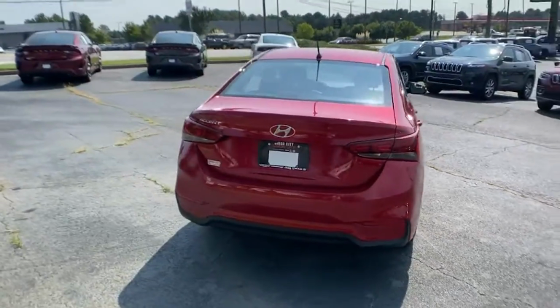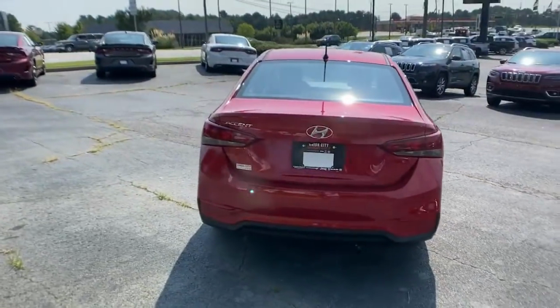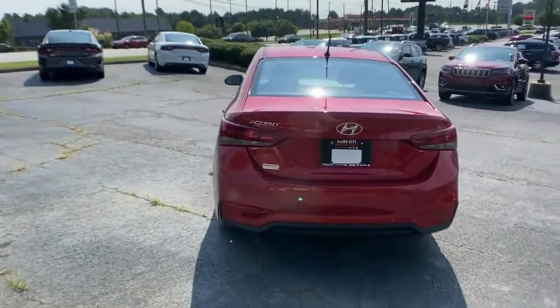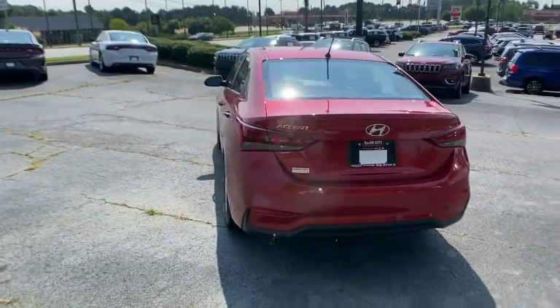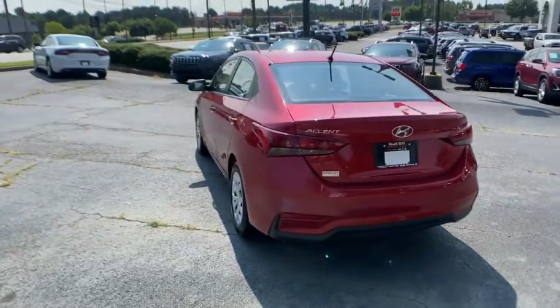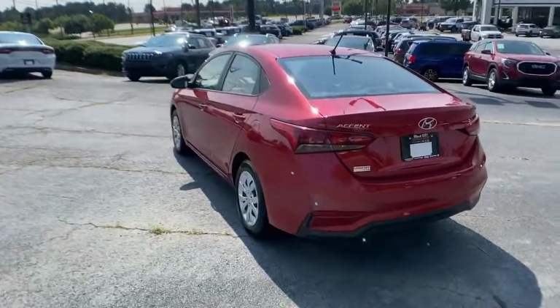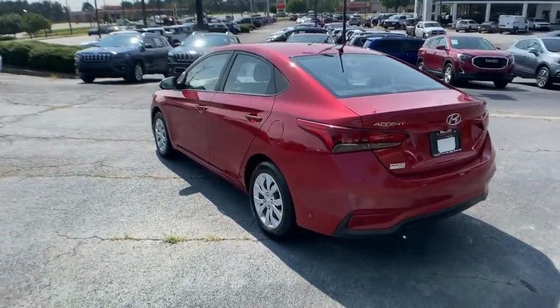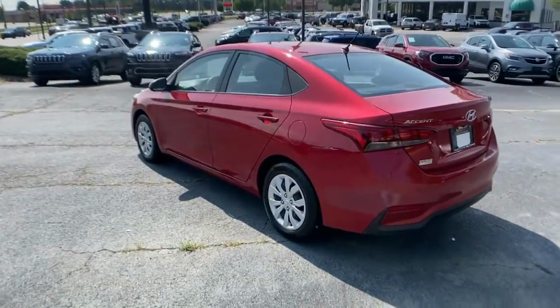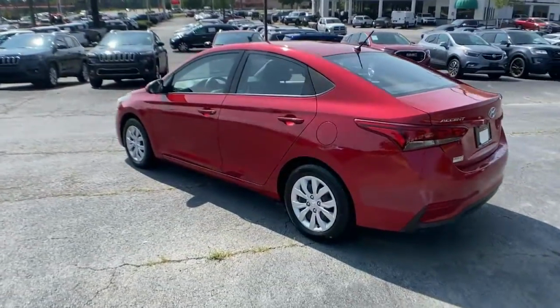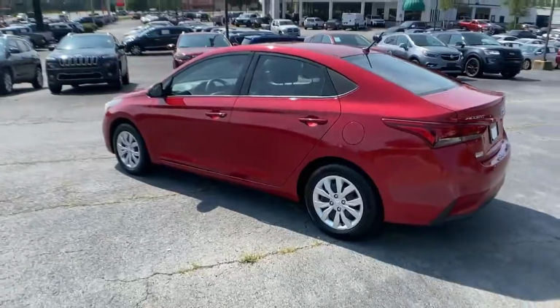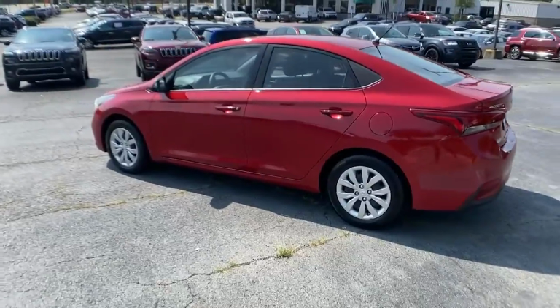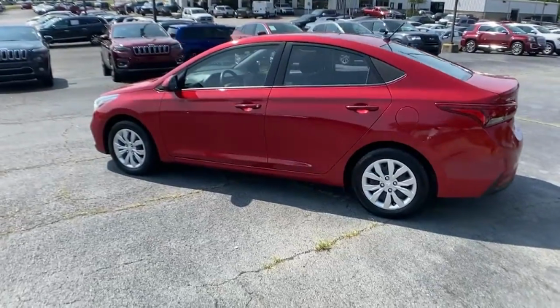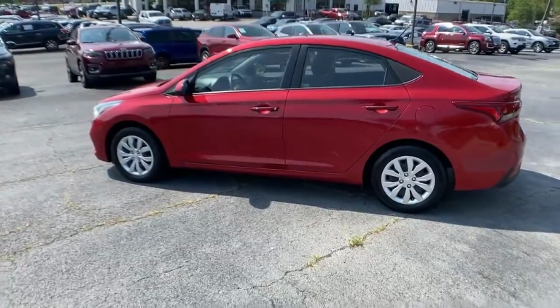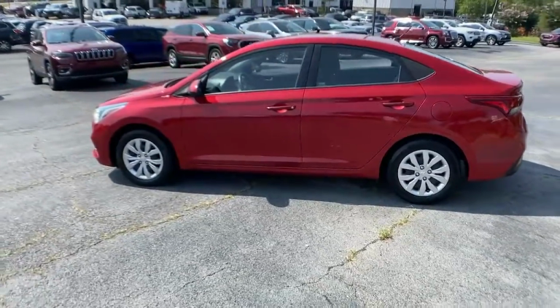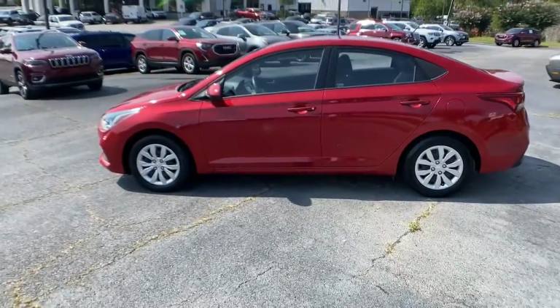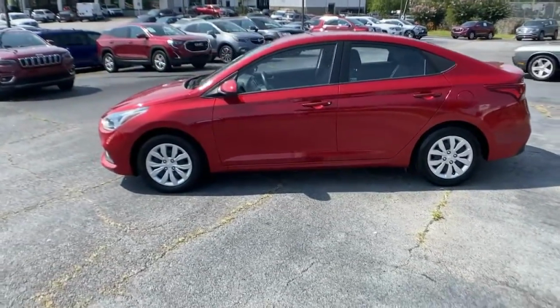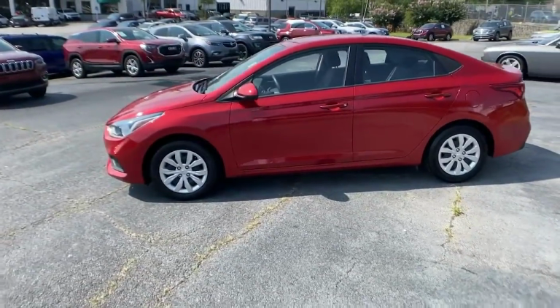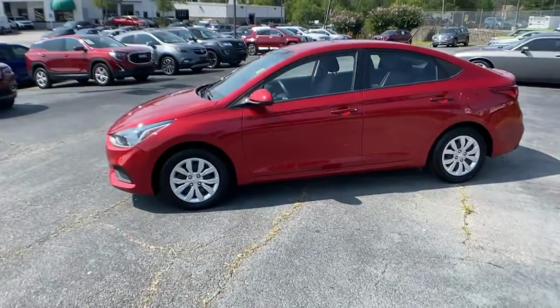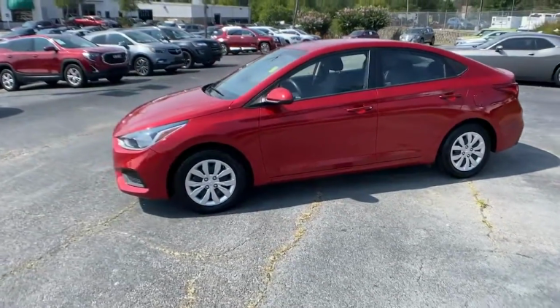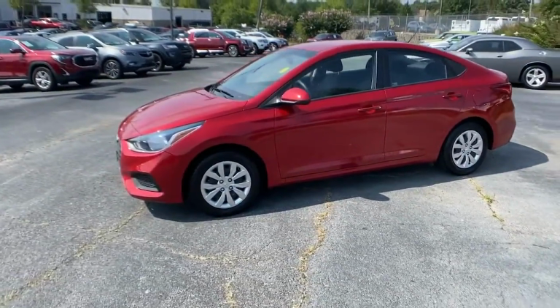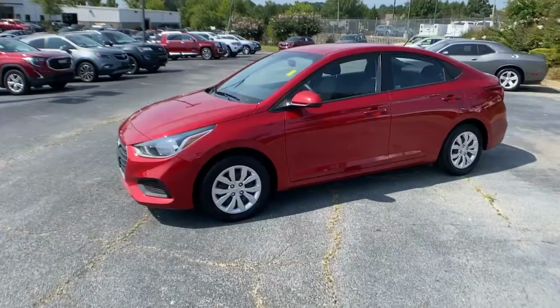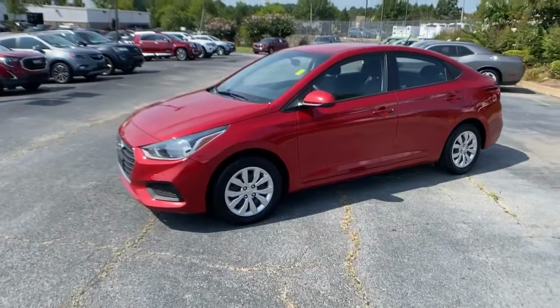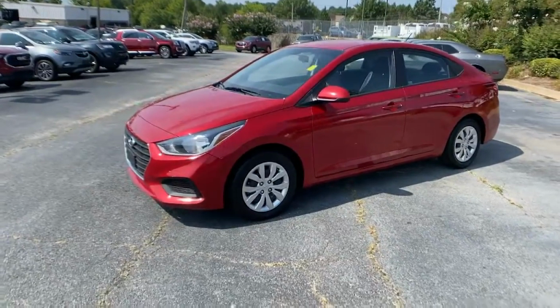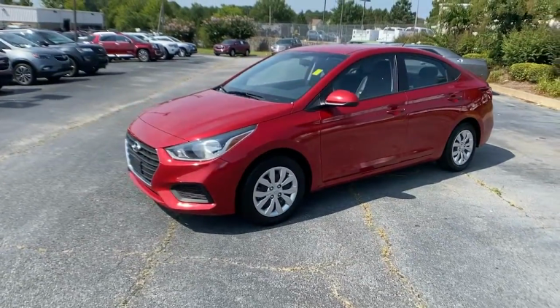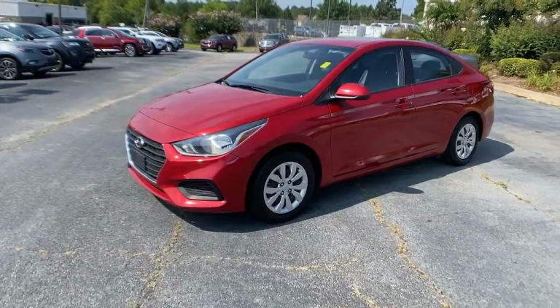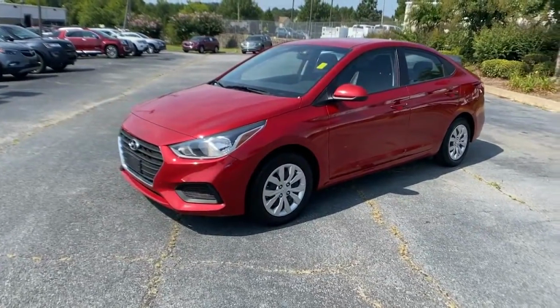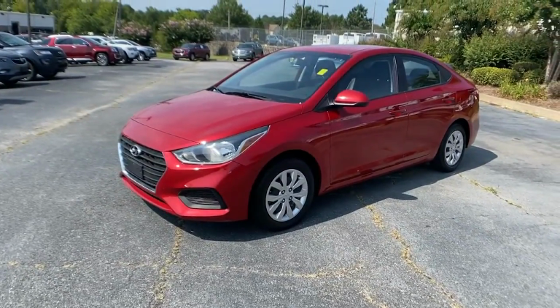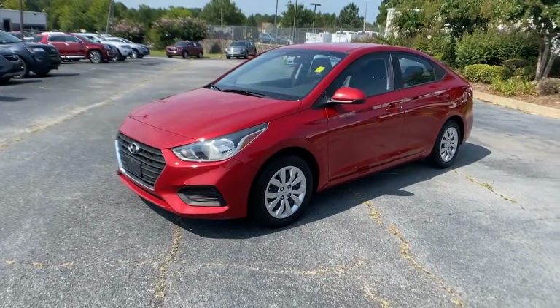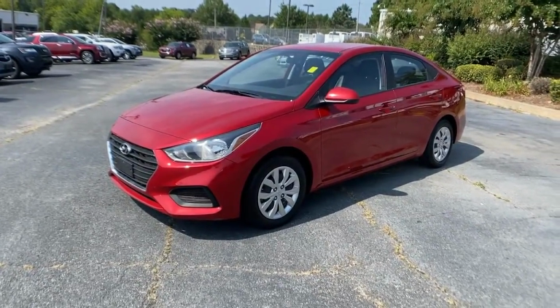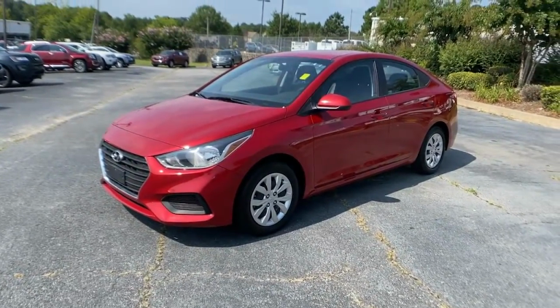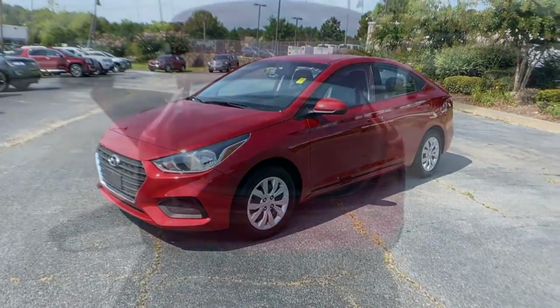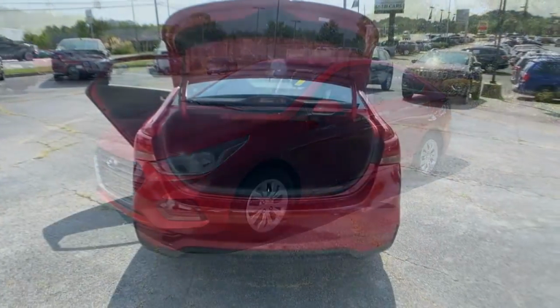This compact sedan gives you a well-built, spacious cabin, lively ride, touchscreen infotainment, fuel efficiency, and advanced safety features, all wrapped in sophisticated style. These are just some of the great options this vehicle comes with.